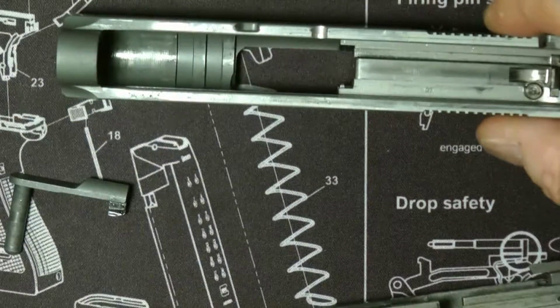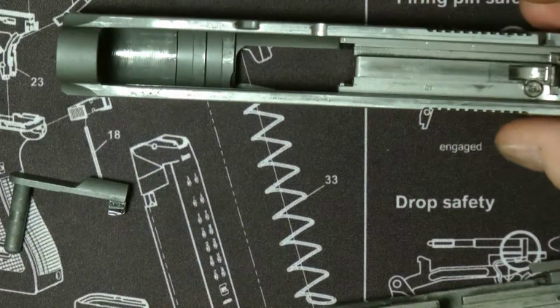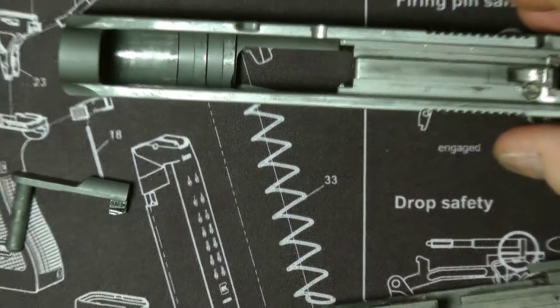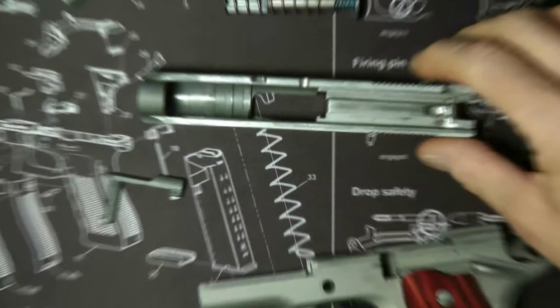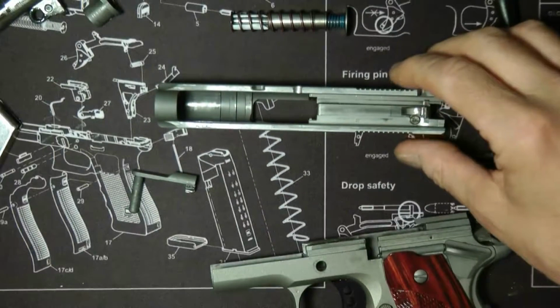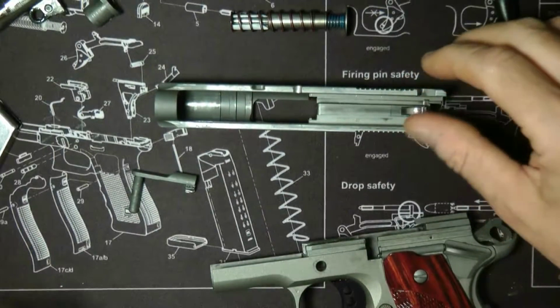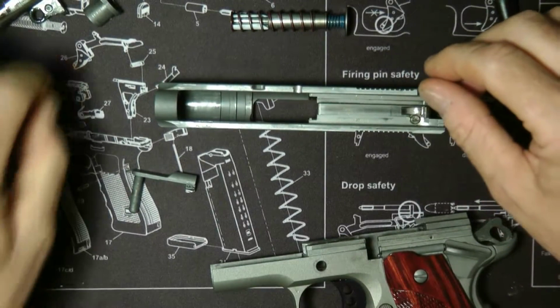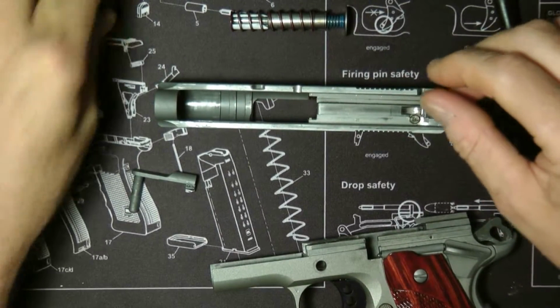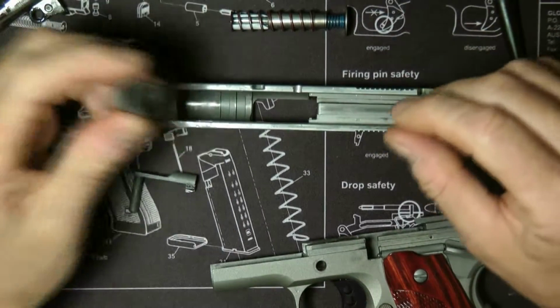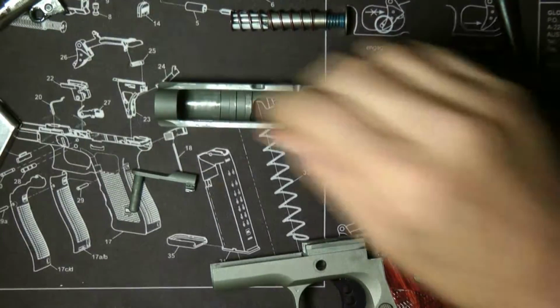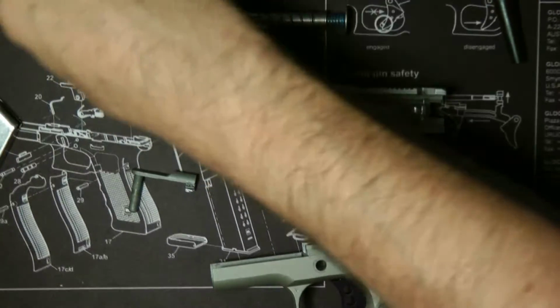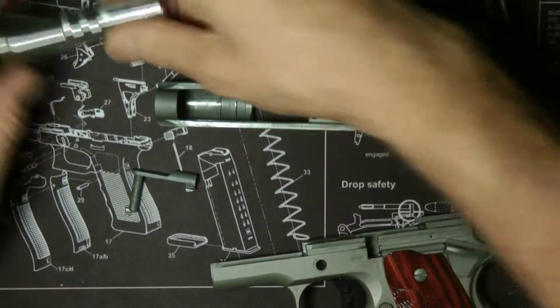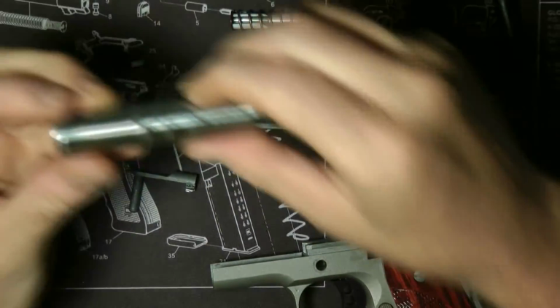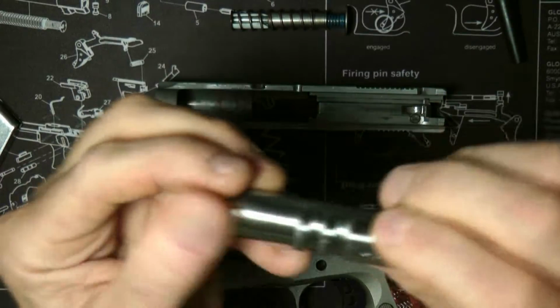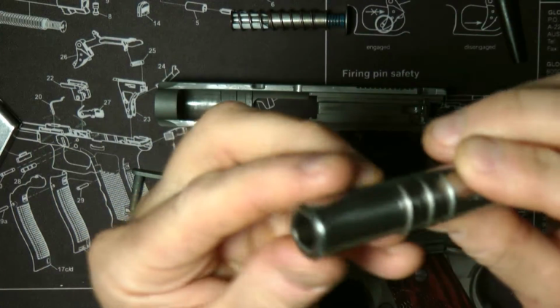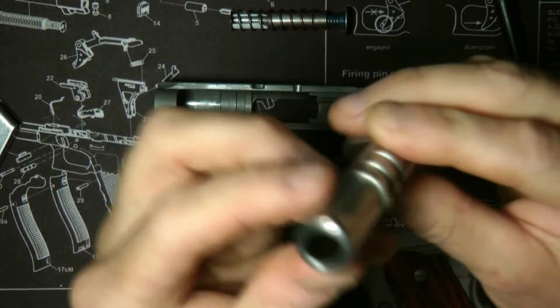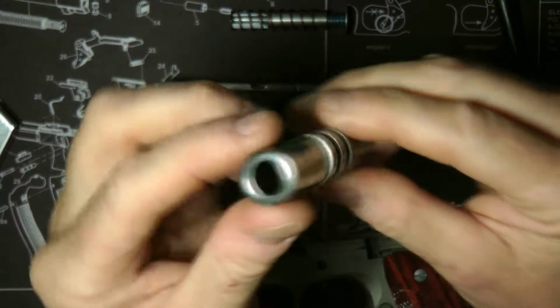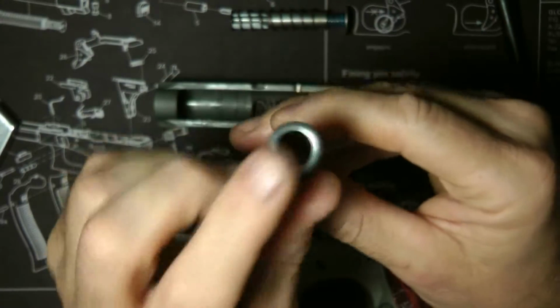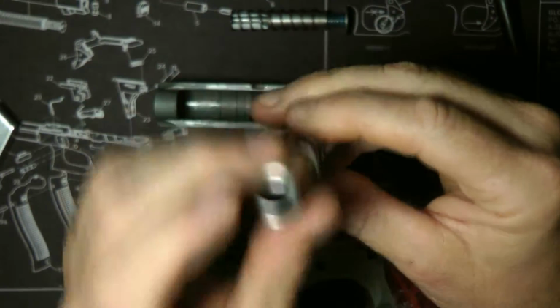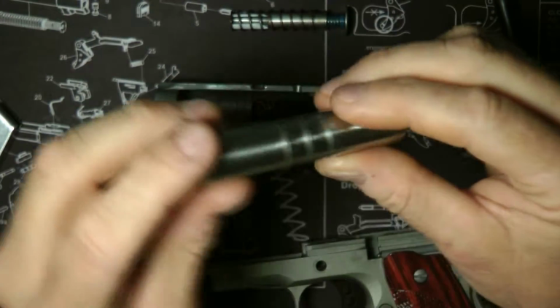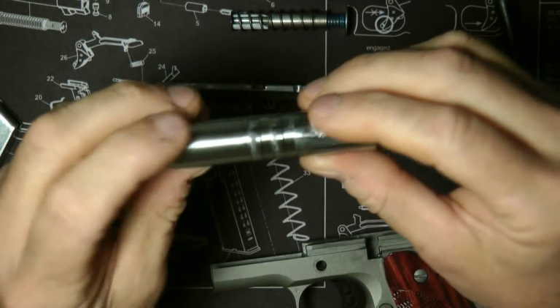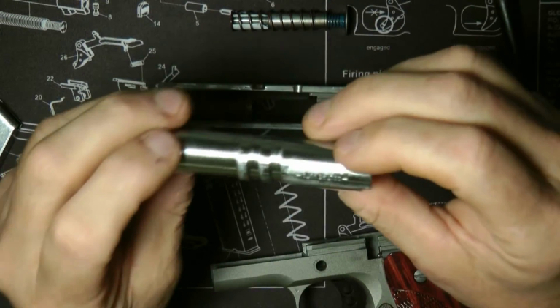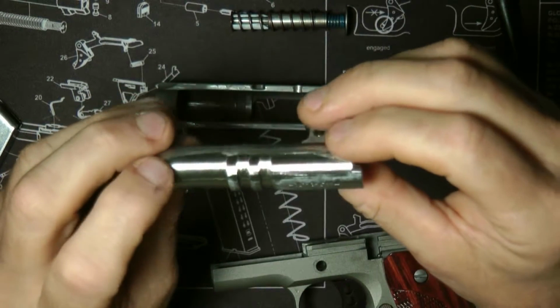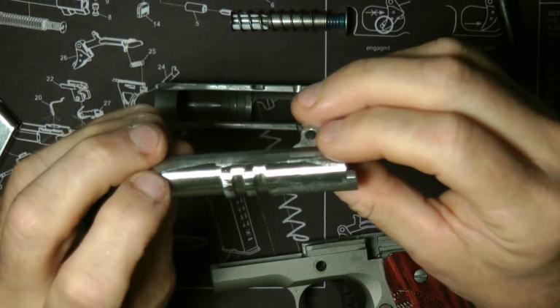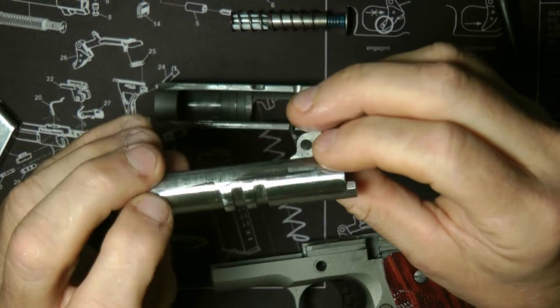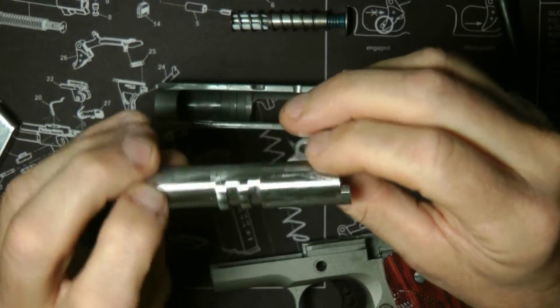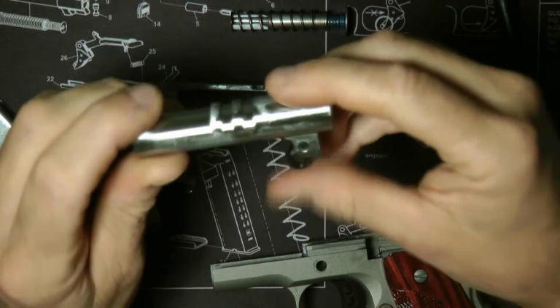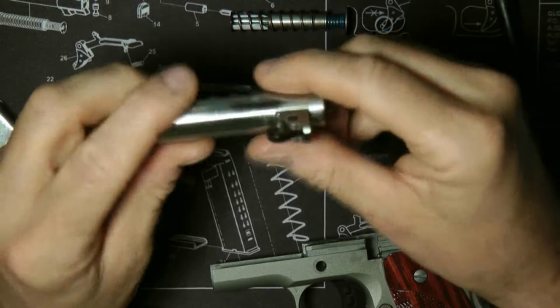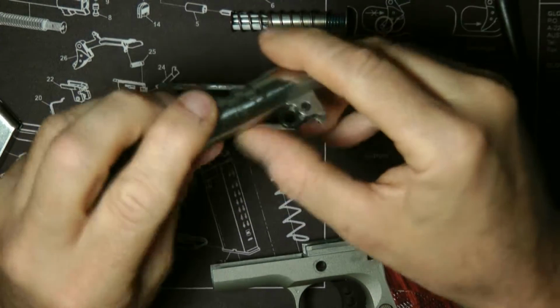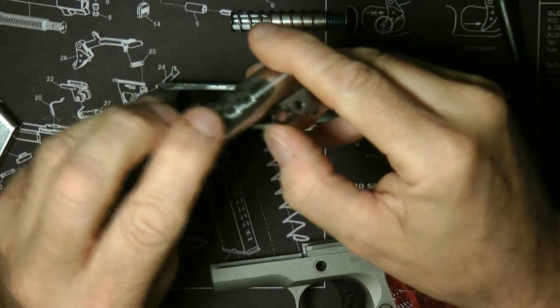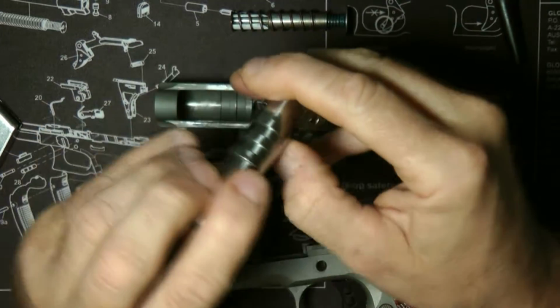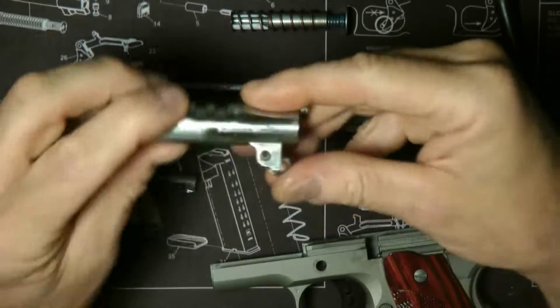Okay, so now putting it back together. Basically you're going to put your barrel back on. This is actually the barrel — it's definitely like a bull barrel, which is kind of really neat. I like this barrel on this gun.